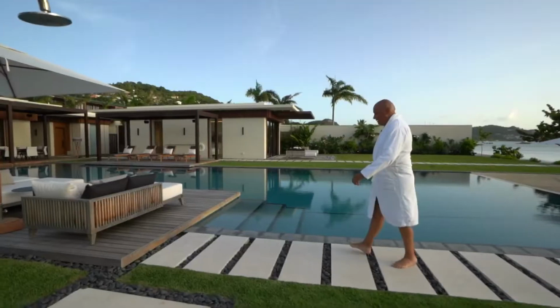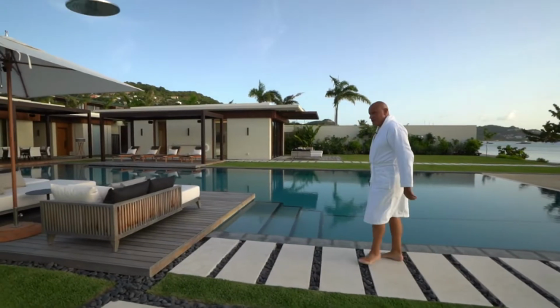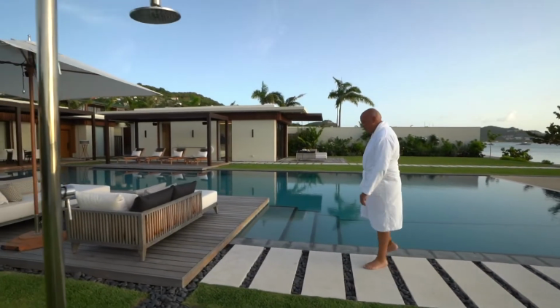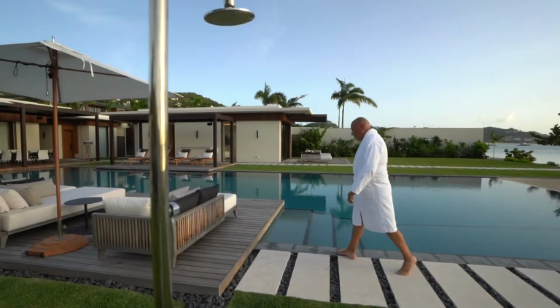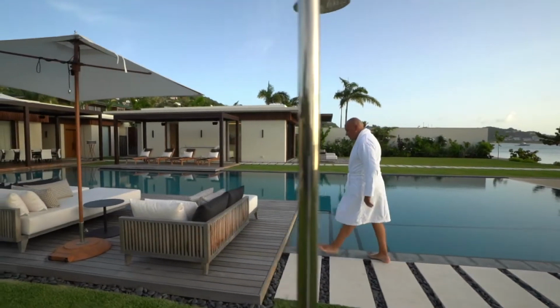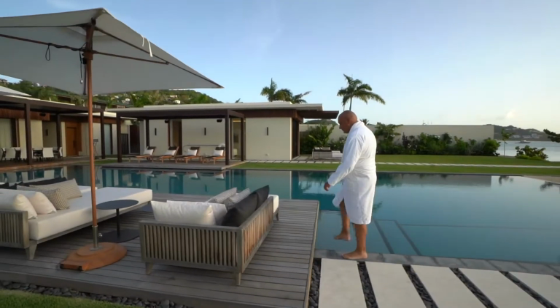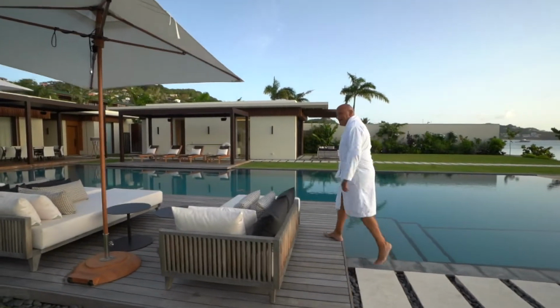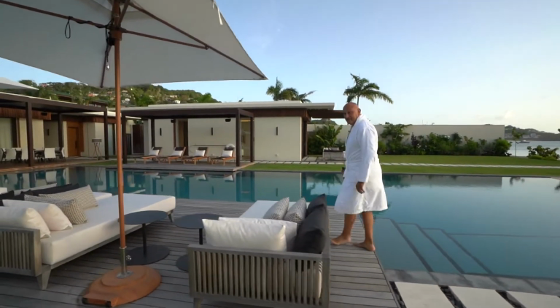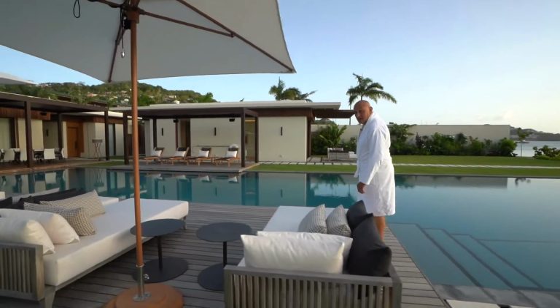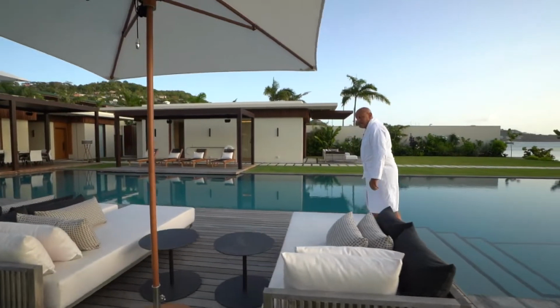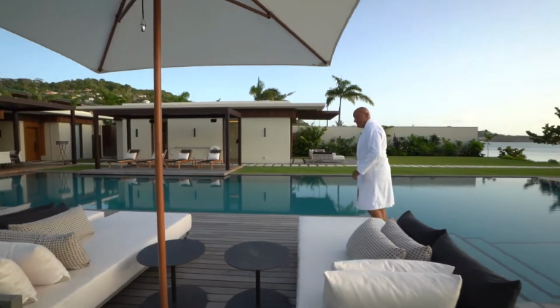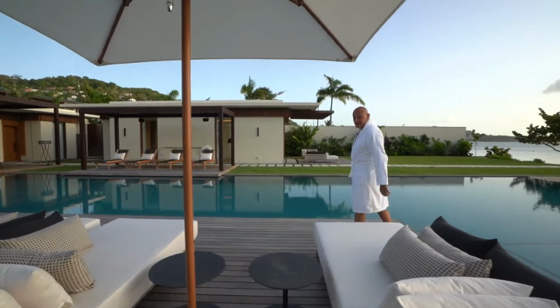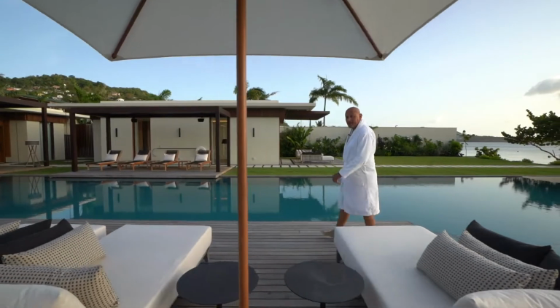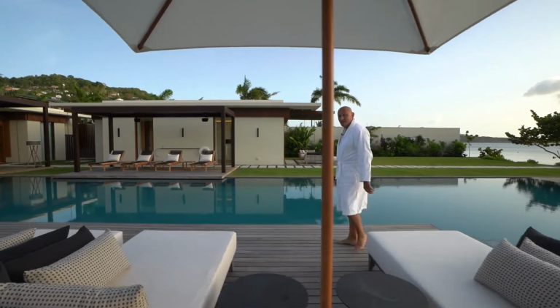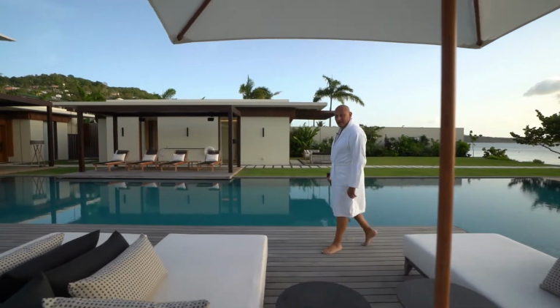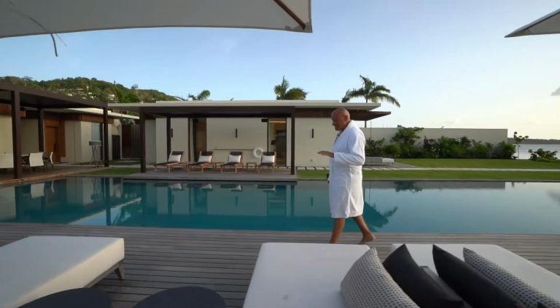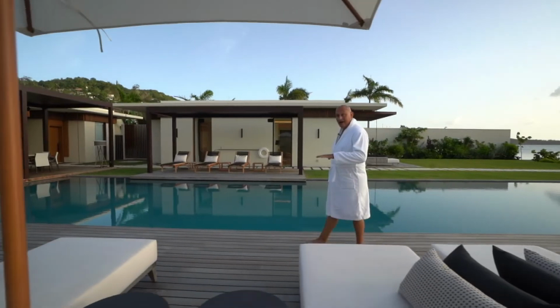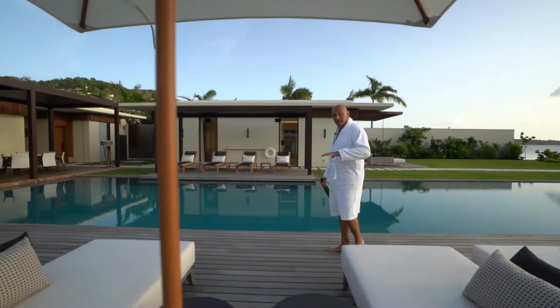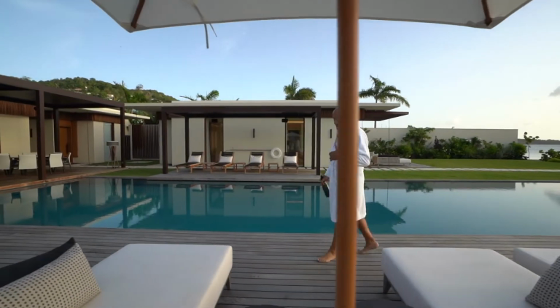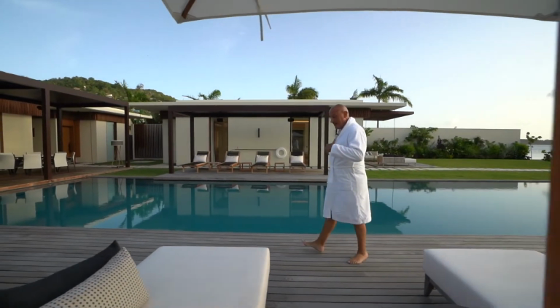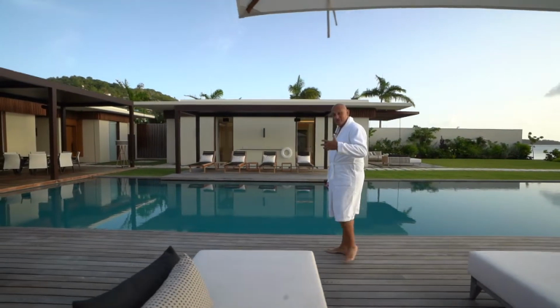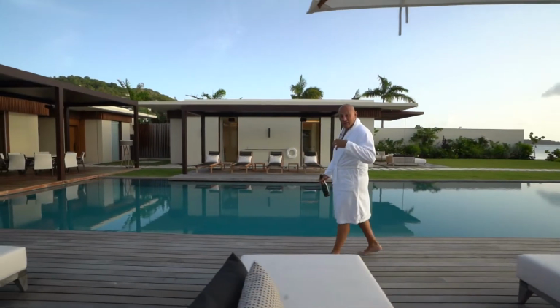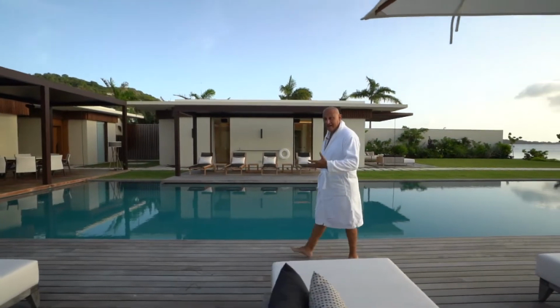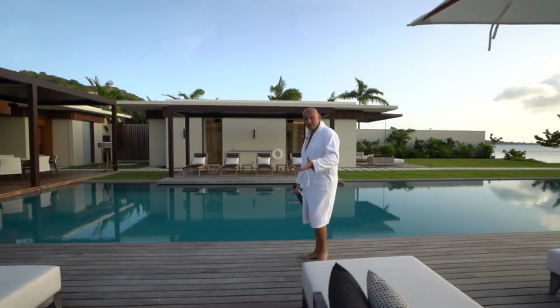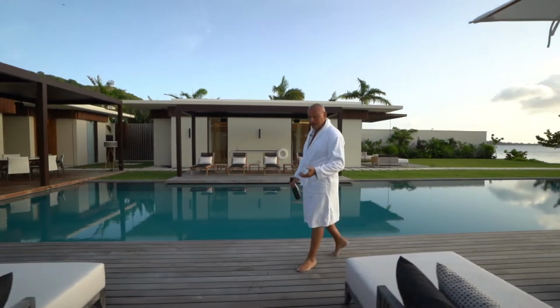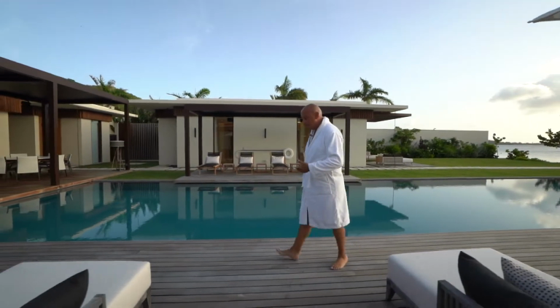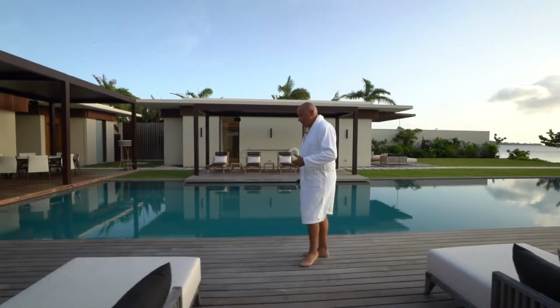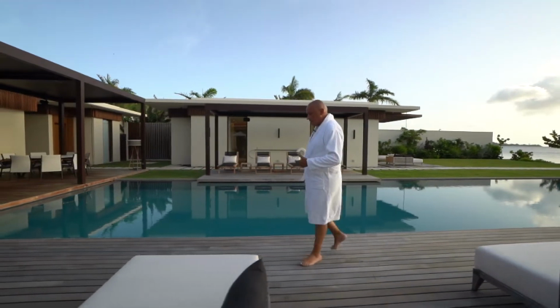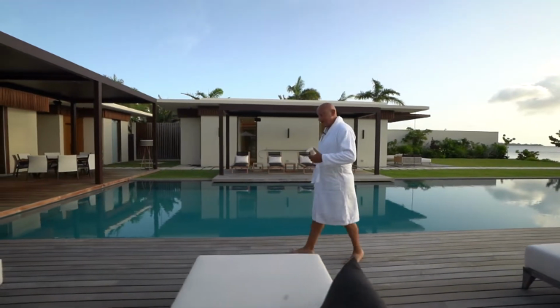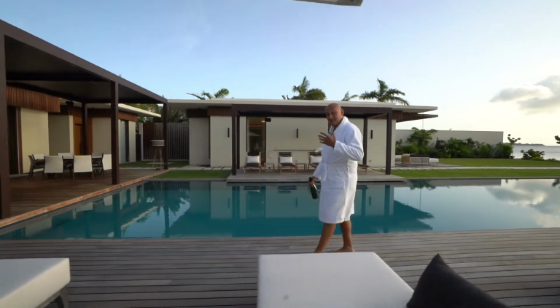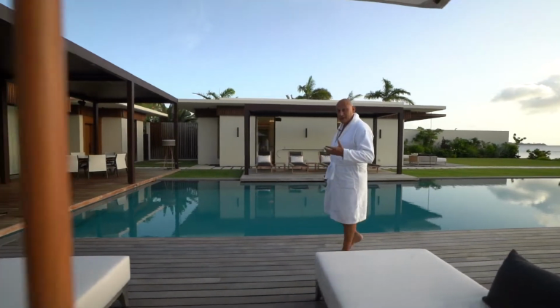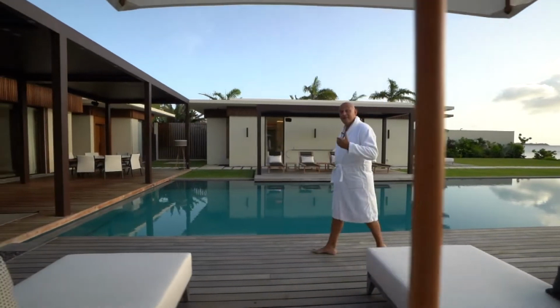In 2004, Hurricane Ivan wiped out 90% of the houses on Grenada. That's why there hasn't been a lot of construction of high-end hotels down here. But this is going to be the first of many.